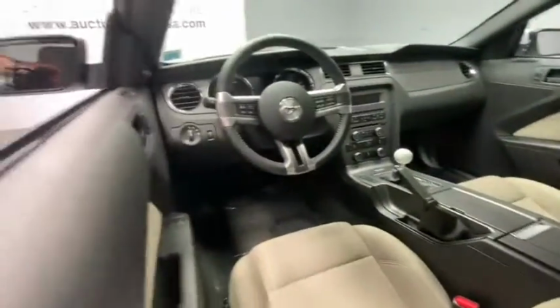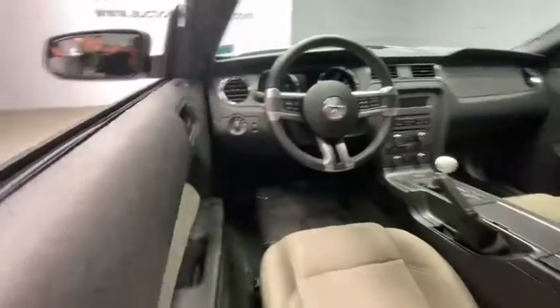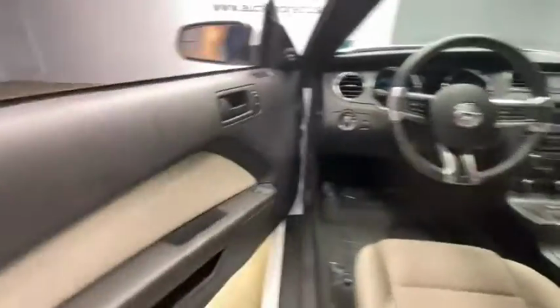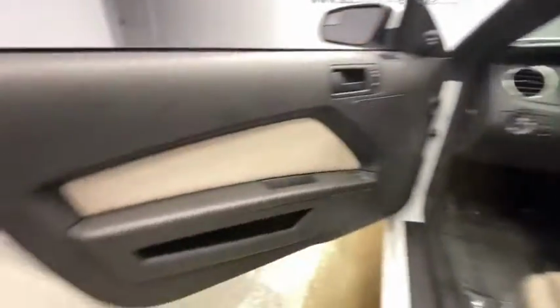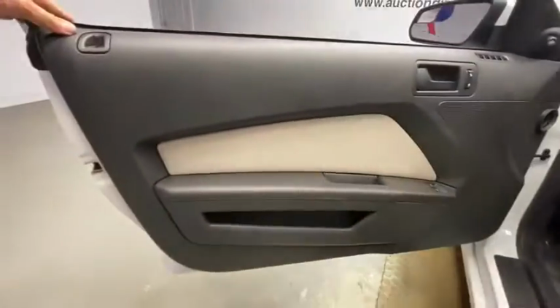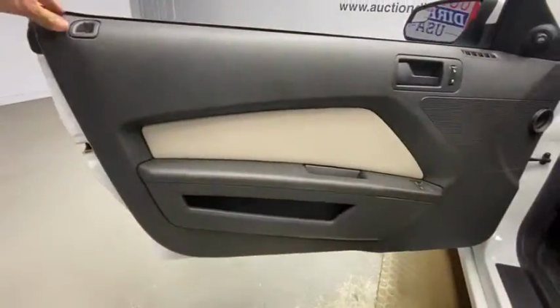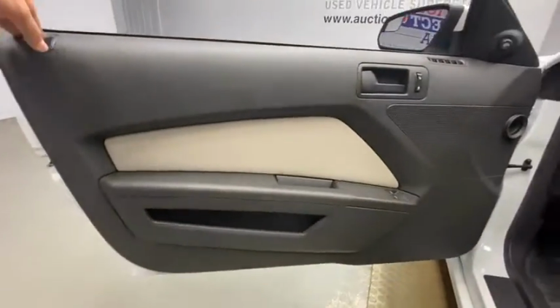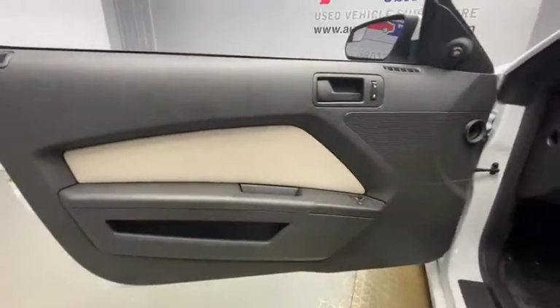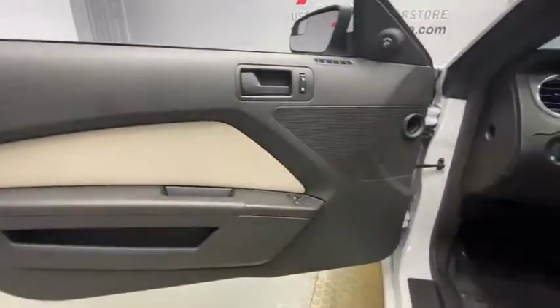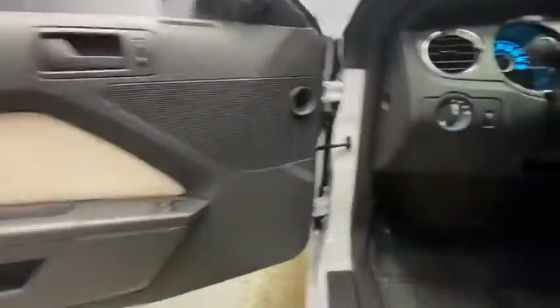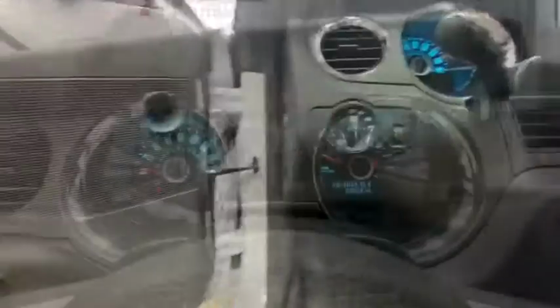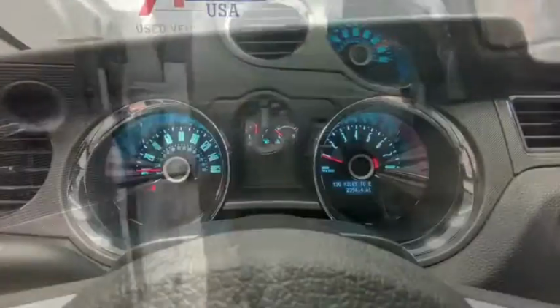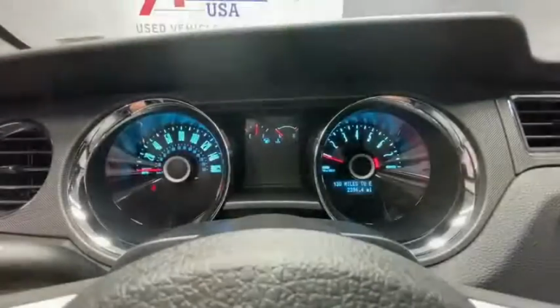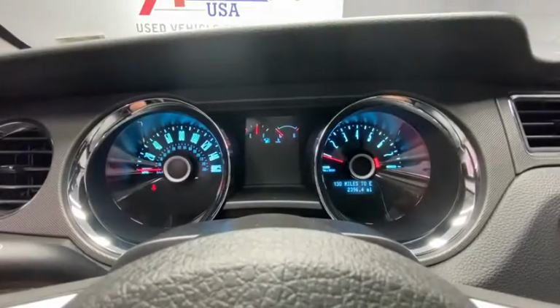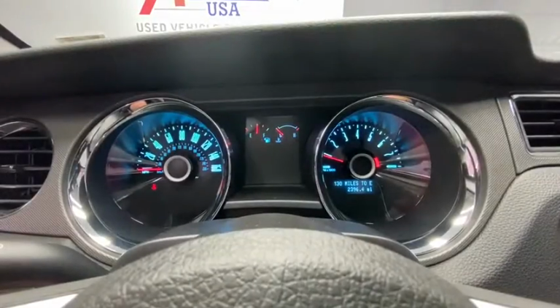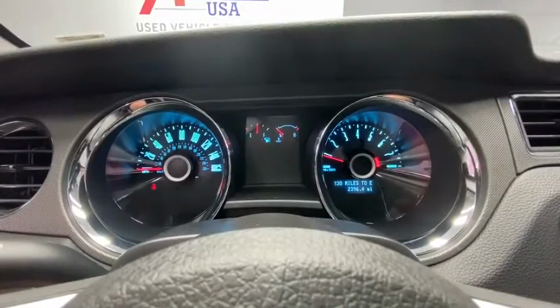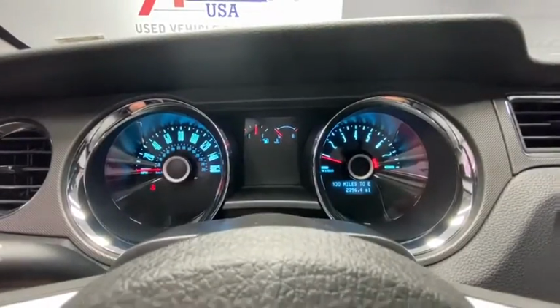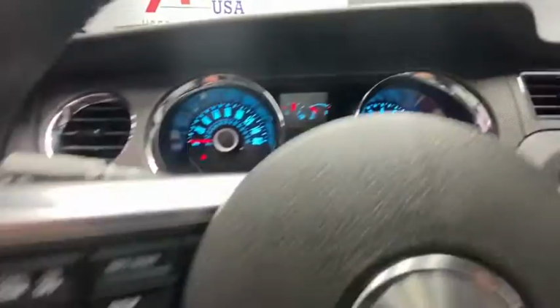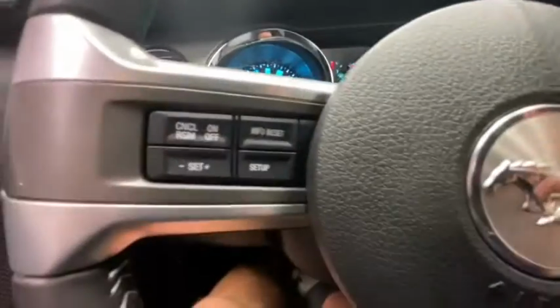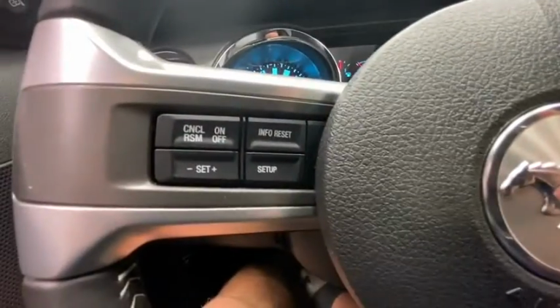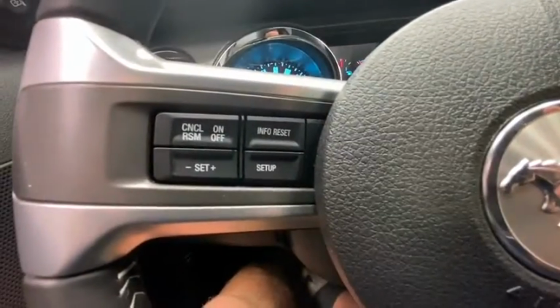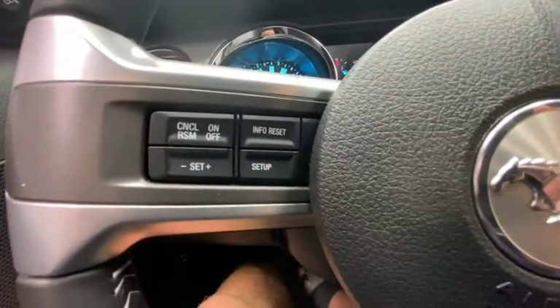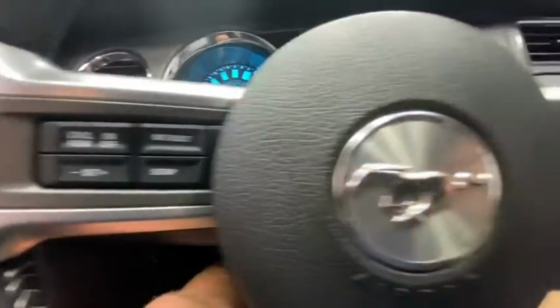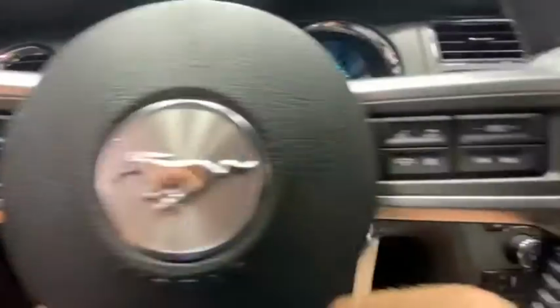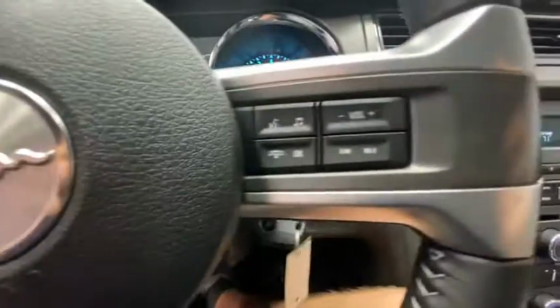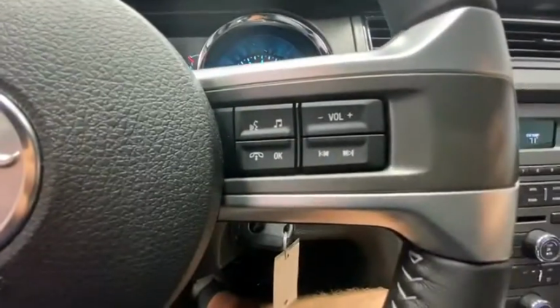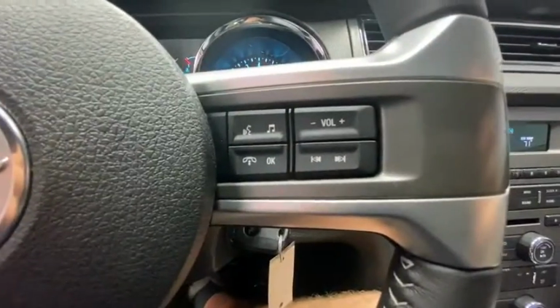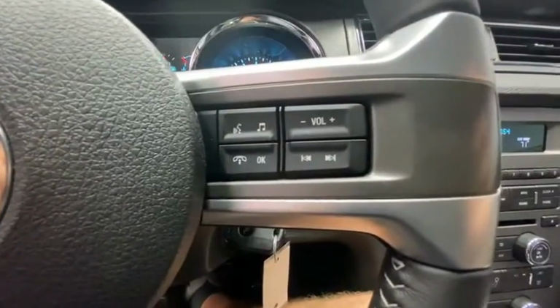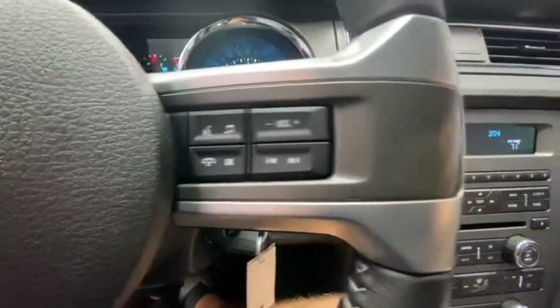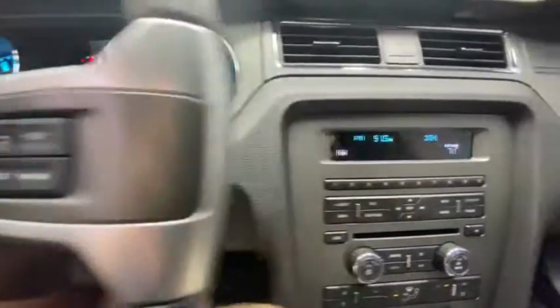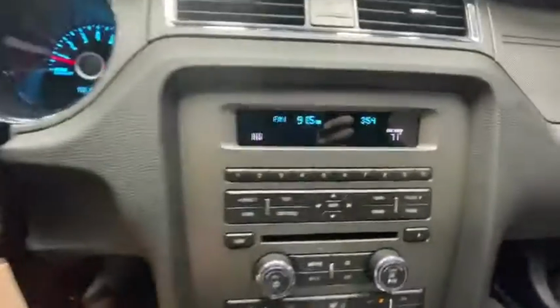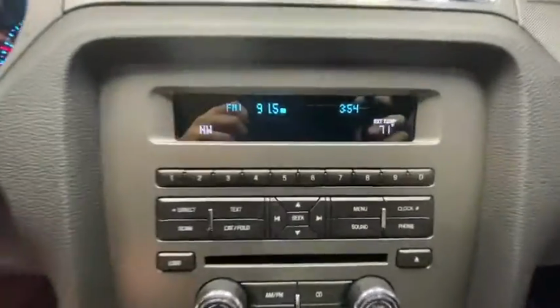Here are some of this vehicle's great options: traction control, dual airbags, alloy wheels, power steering, four-wheel disc brakes, rear window defroster, power windows.